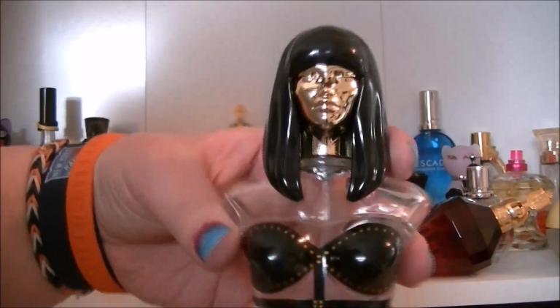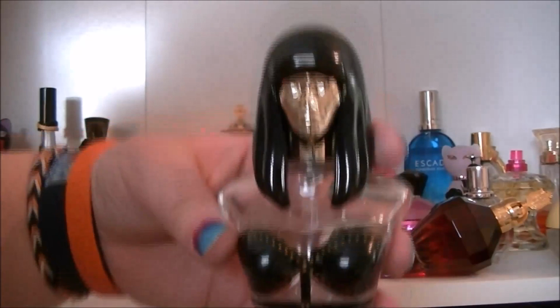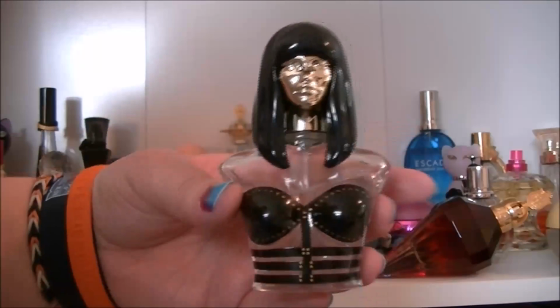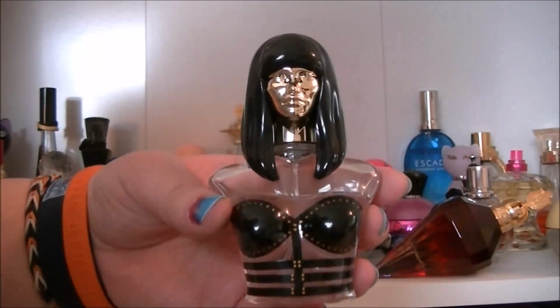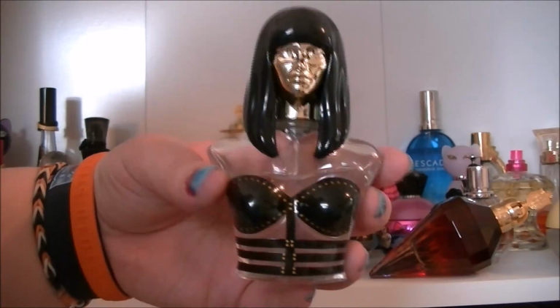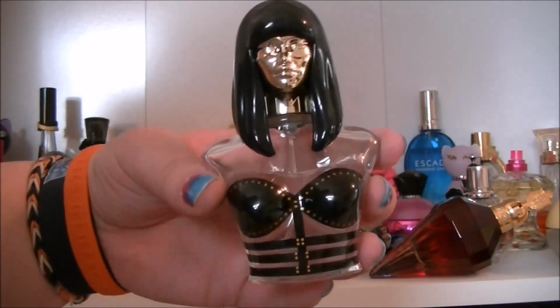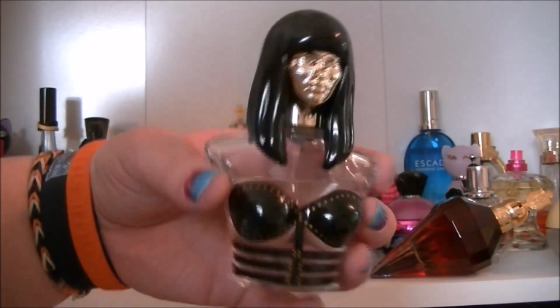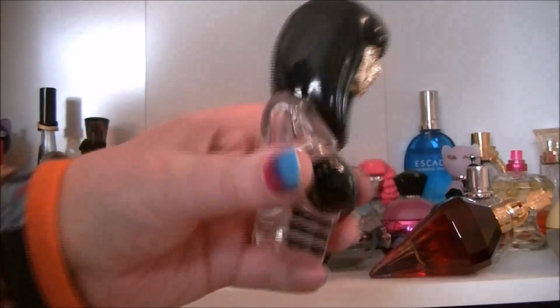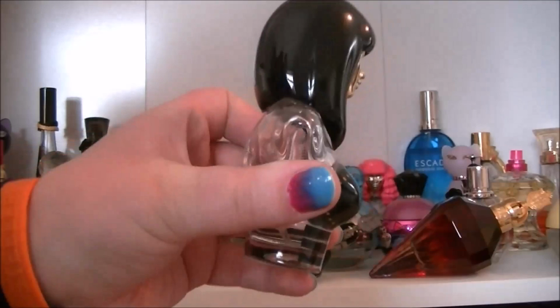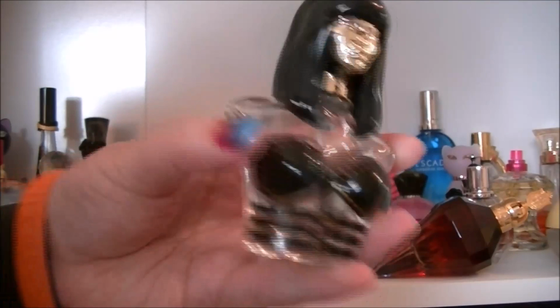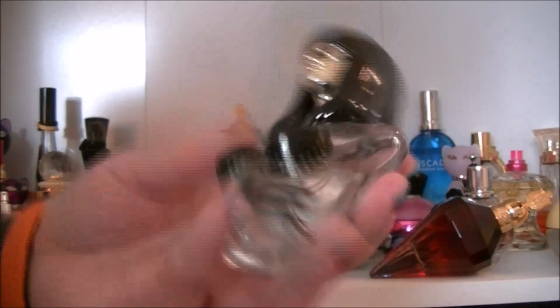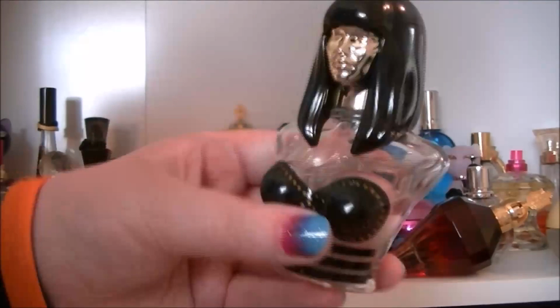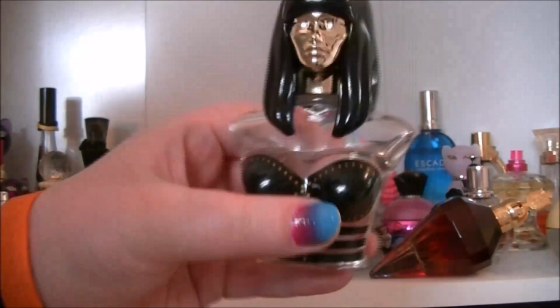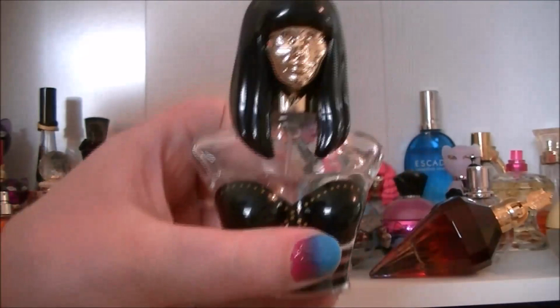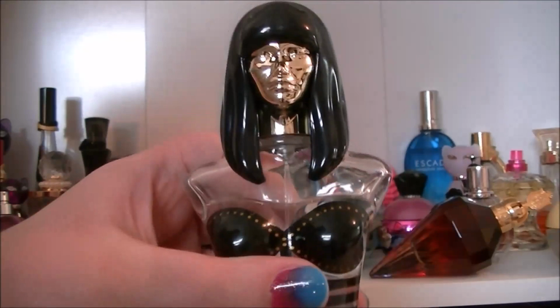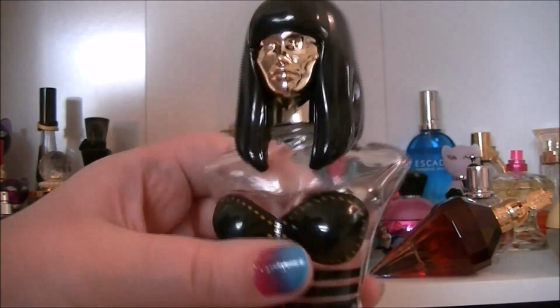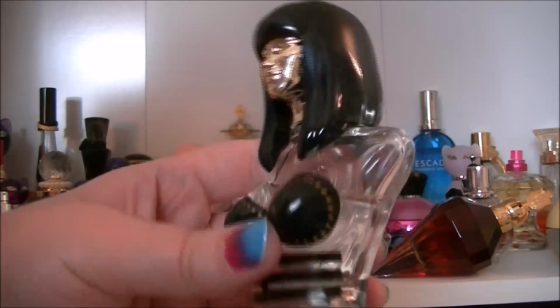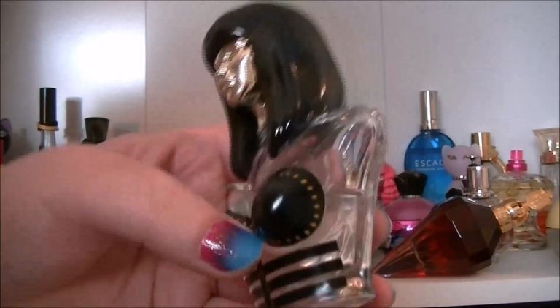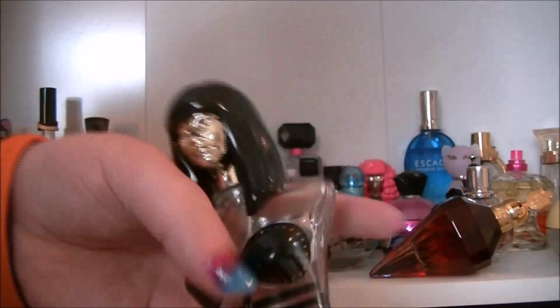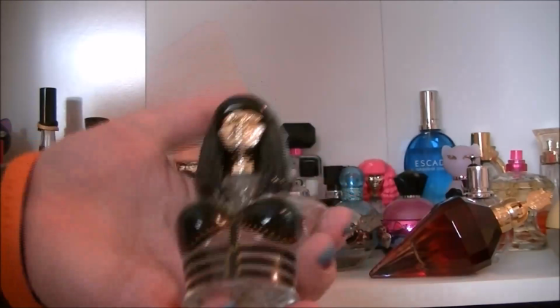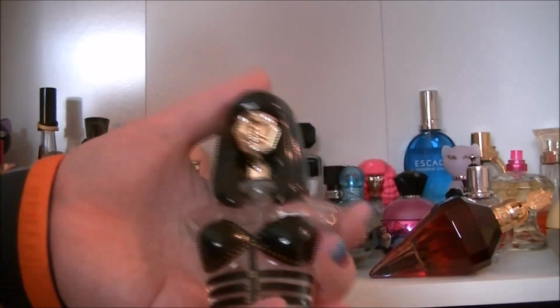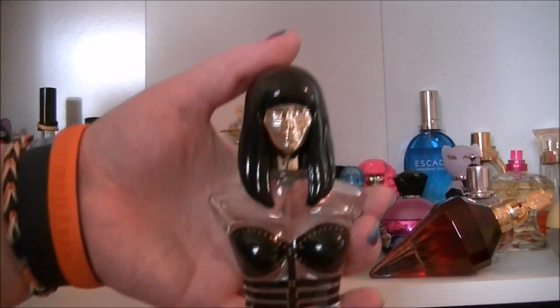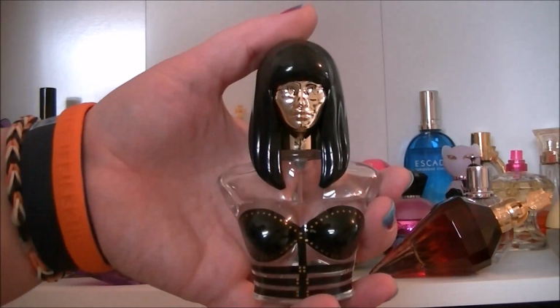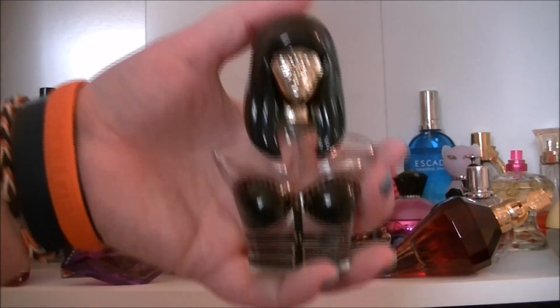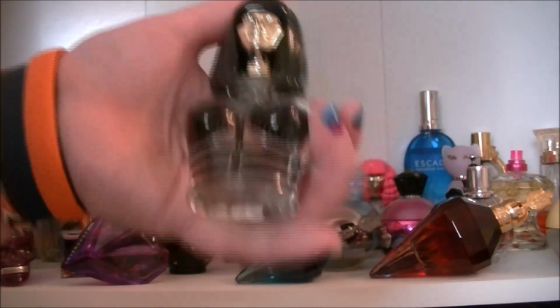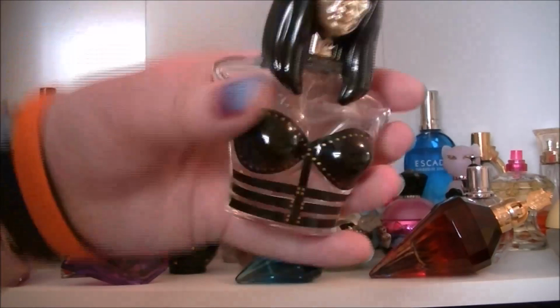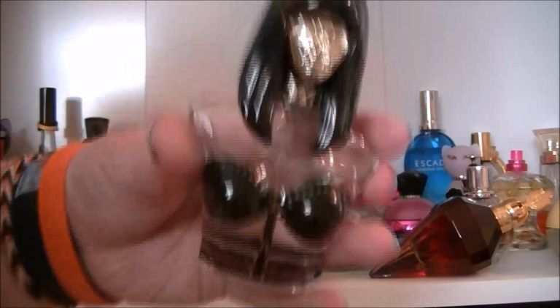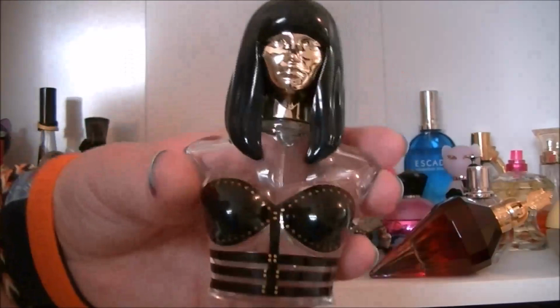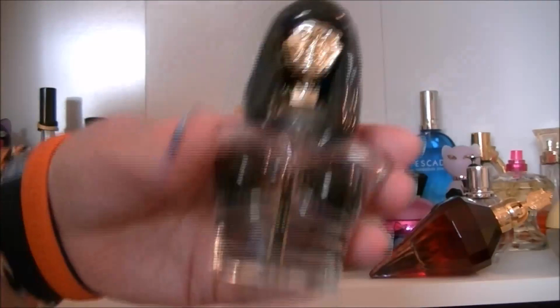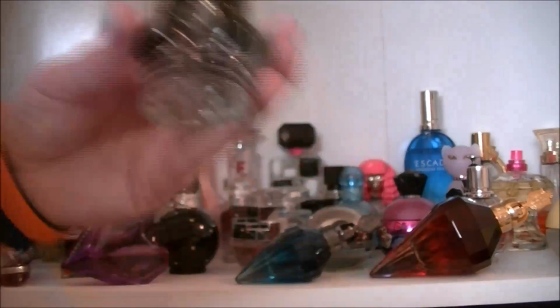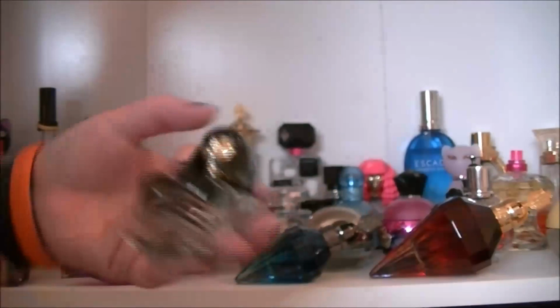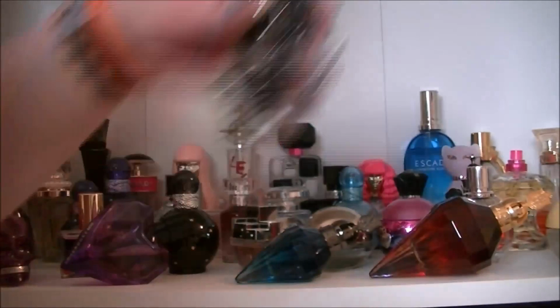Then we have another Nicki Minaj one — this one is Onika. I got this from a boot sale. They all kind of smell very similar, the Nicki Minaj ones, but they all smell beautiful, so that's always good.